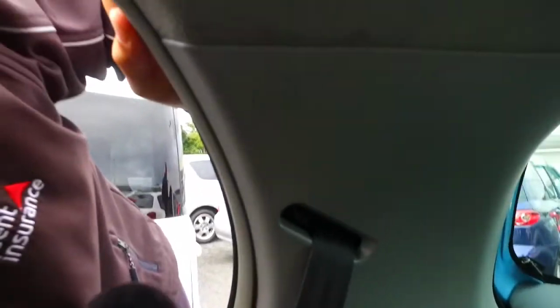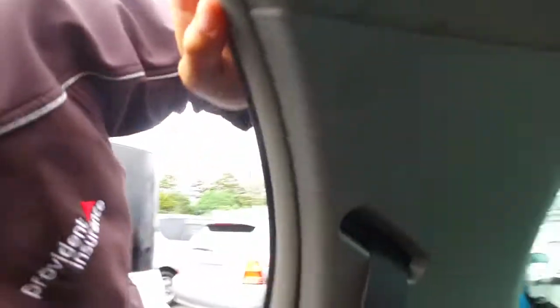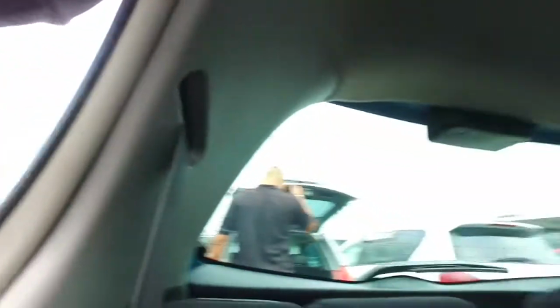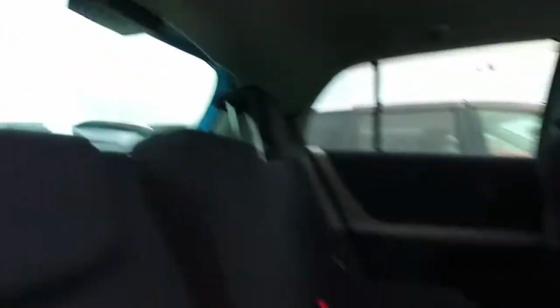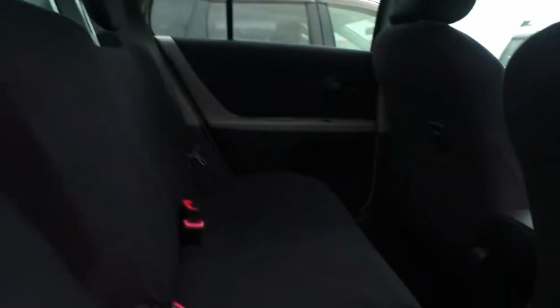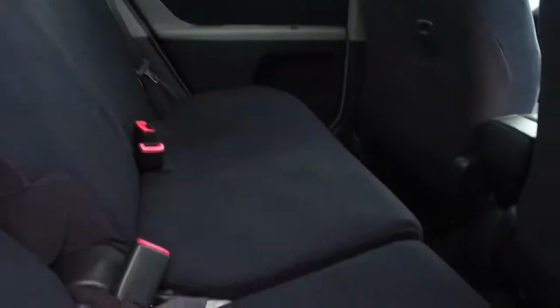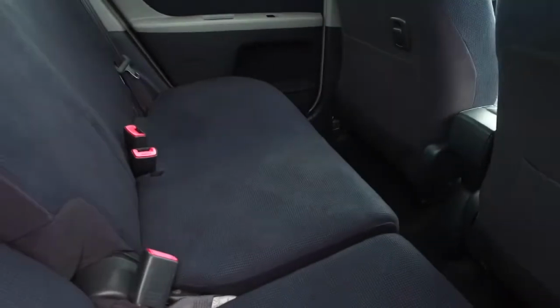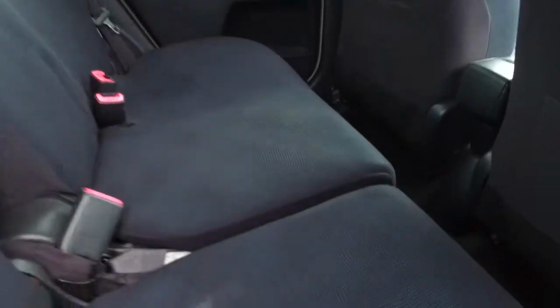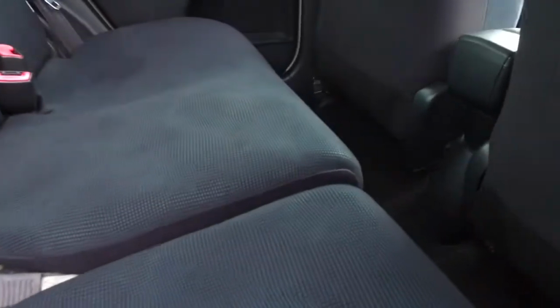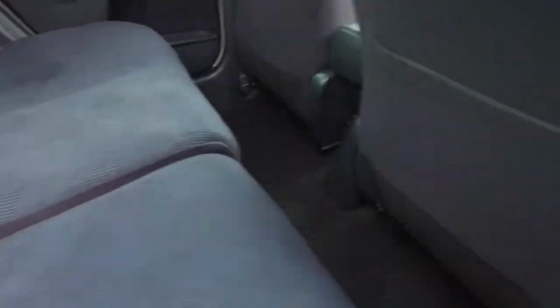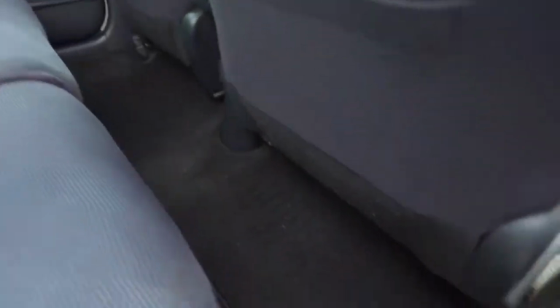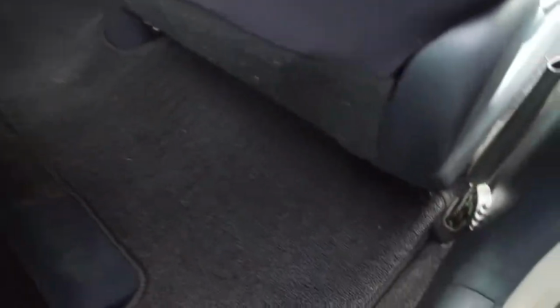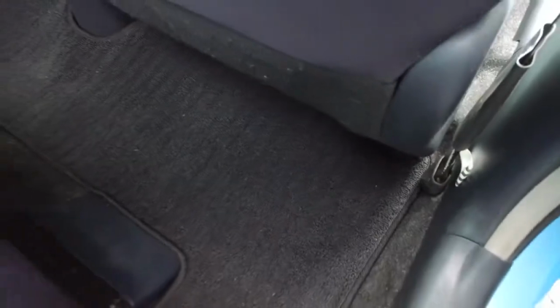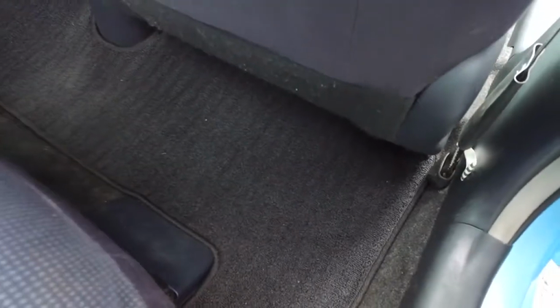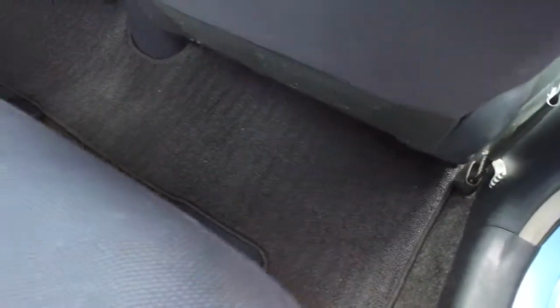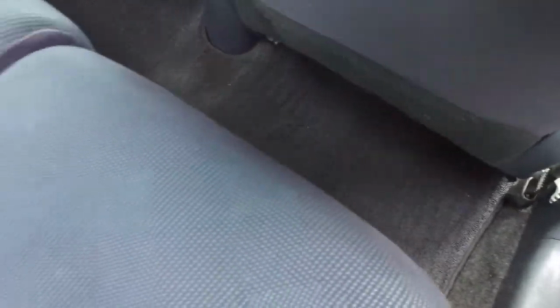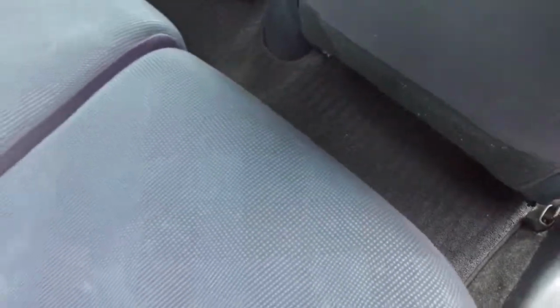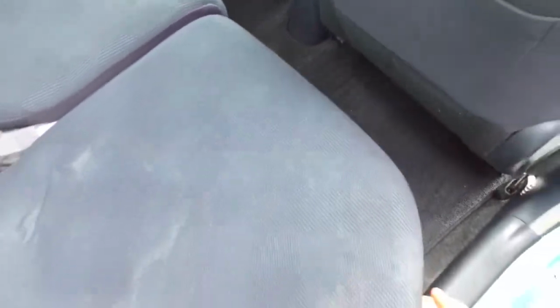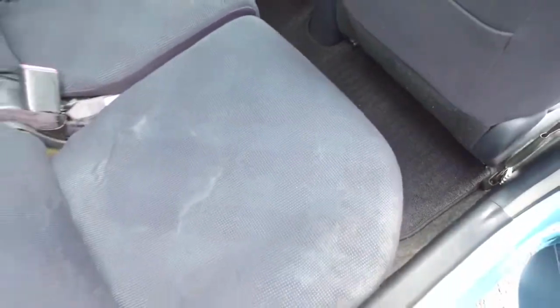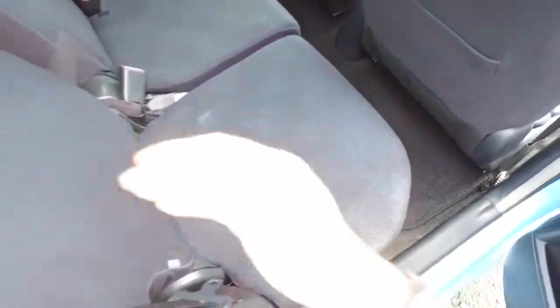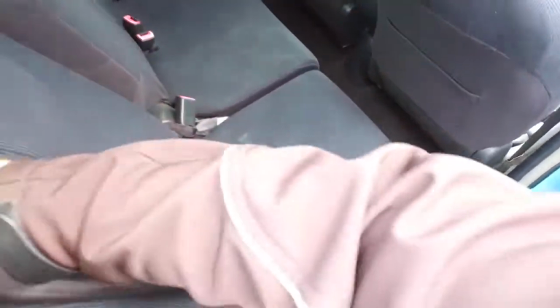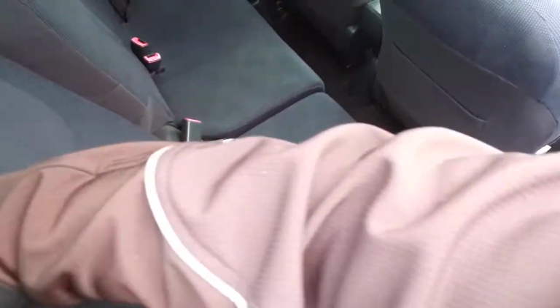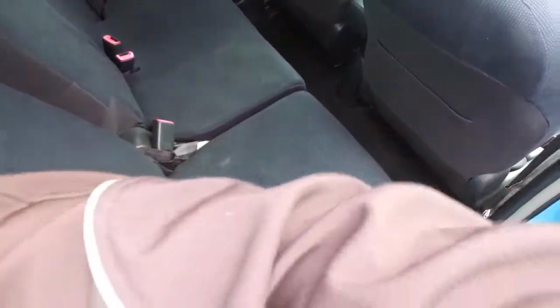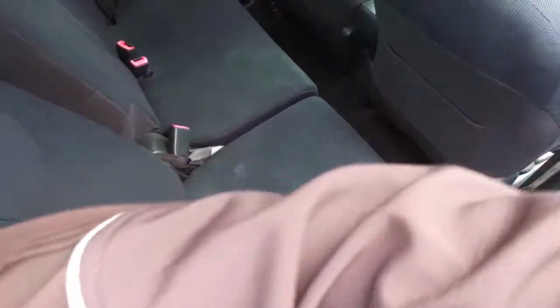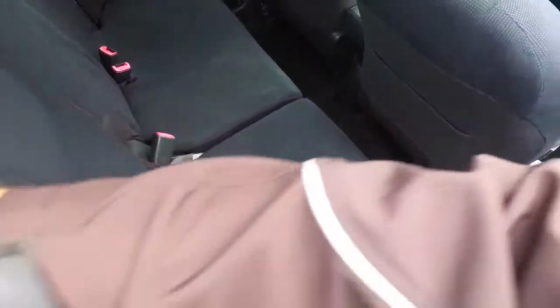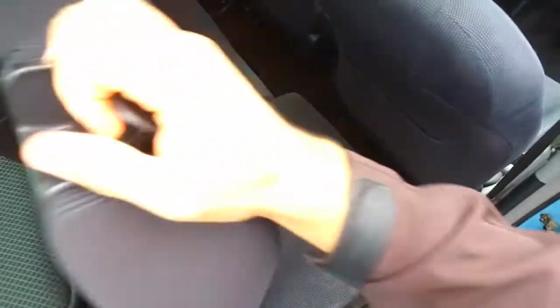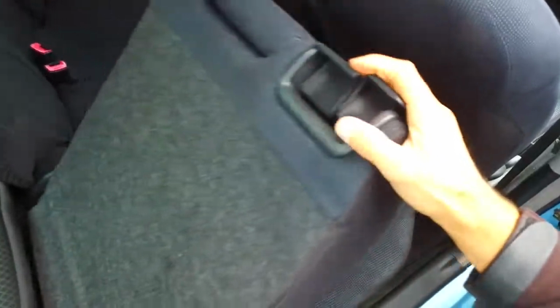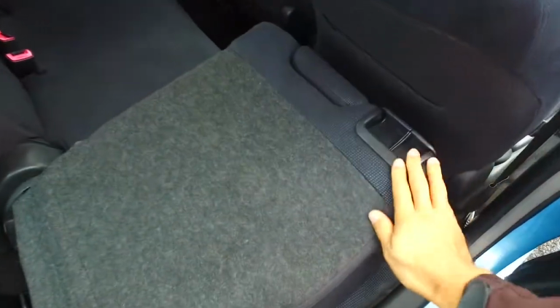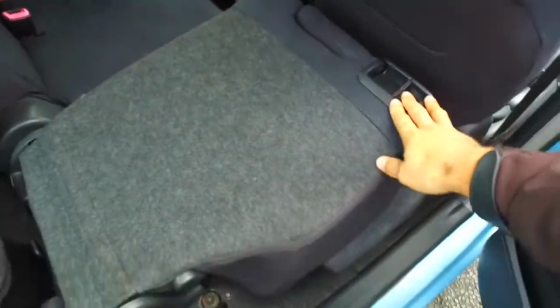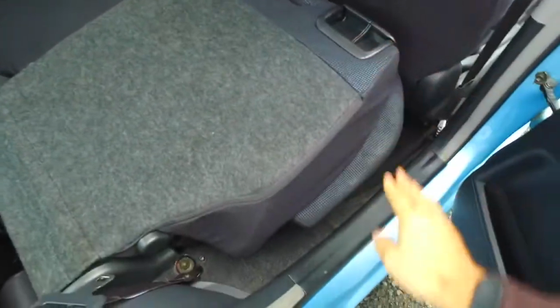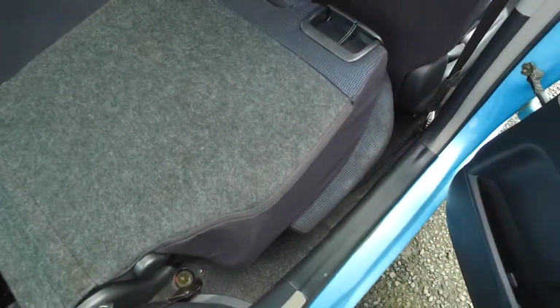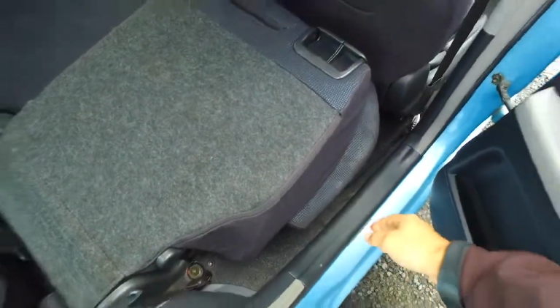Once again, I've had a customer prove me wrong. Now these seats in the back here, it looks like they don't slide back and forward — they just flip down to that position there.